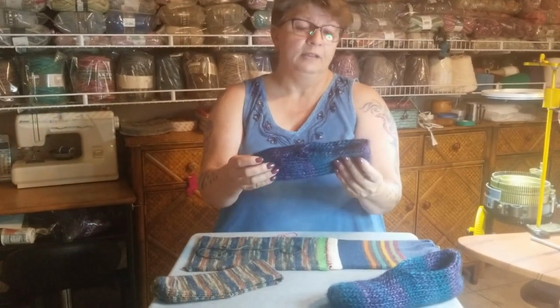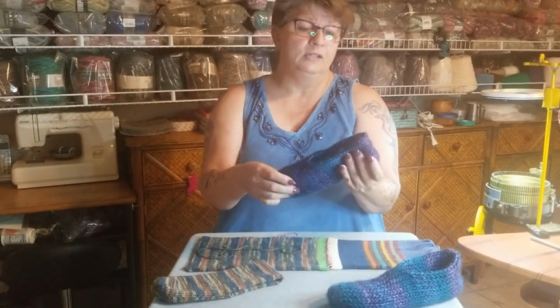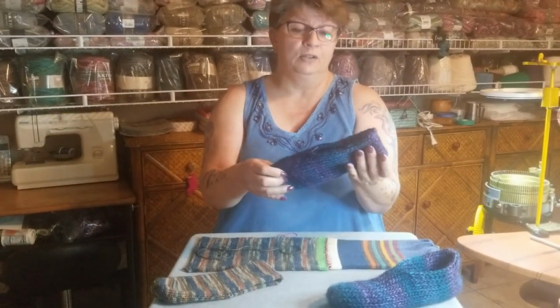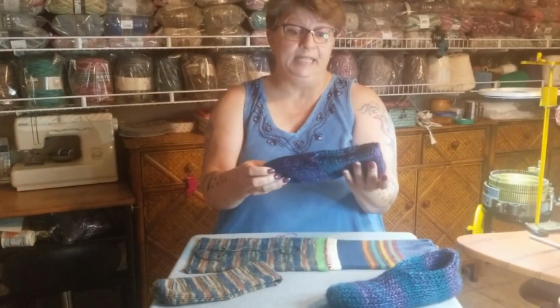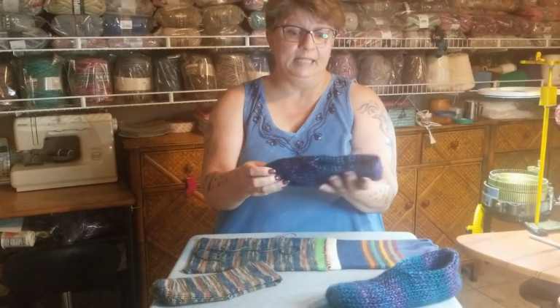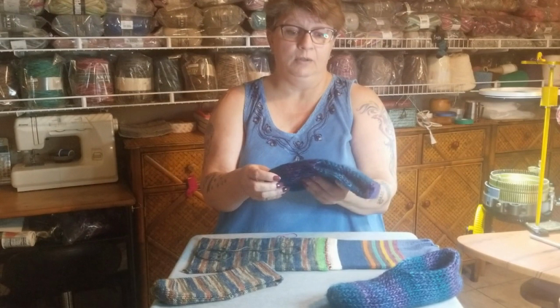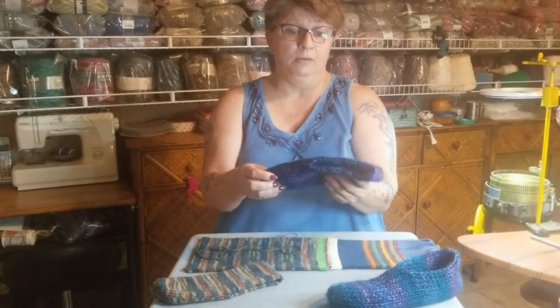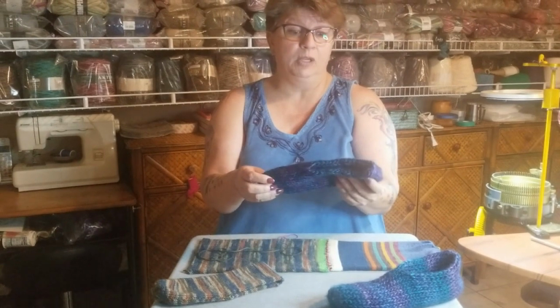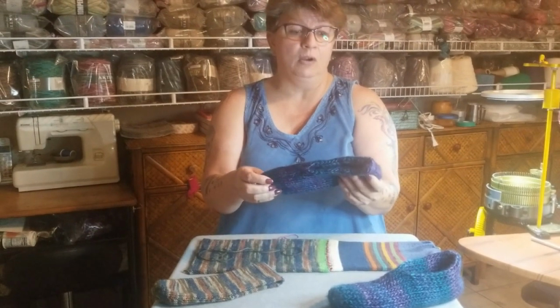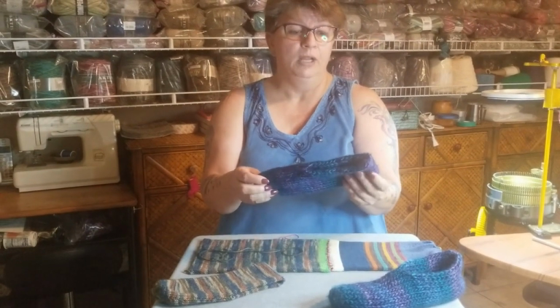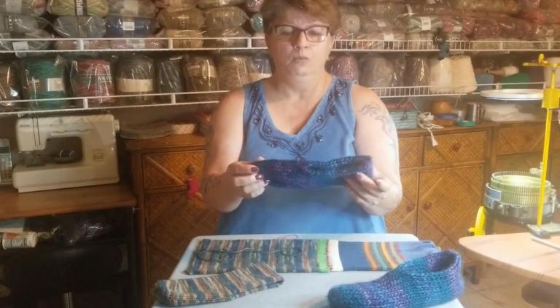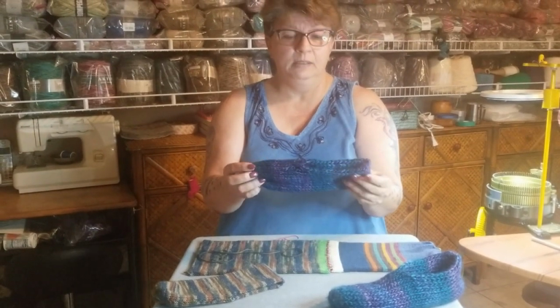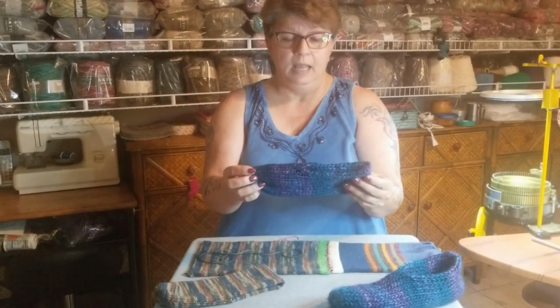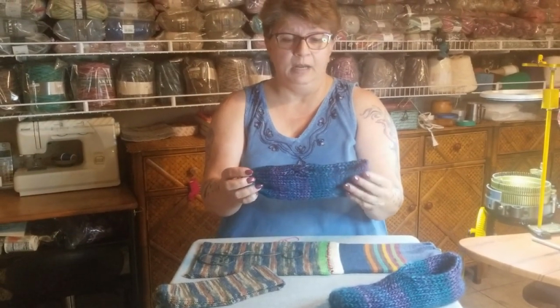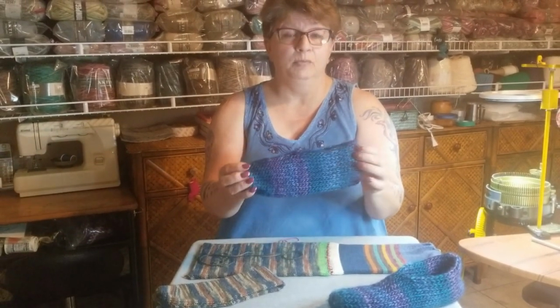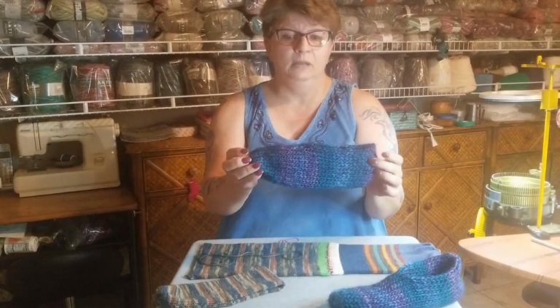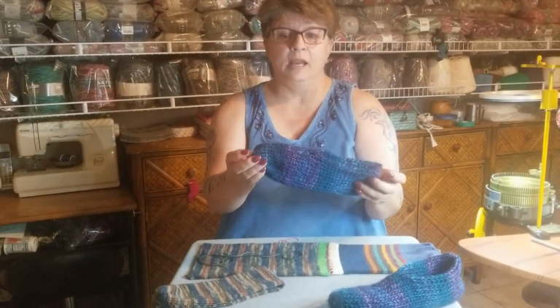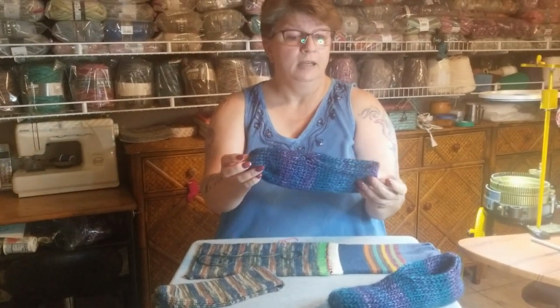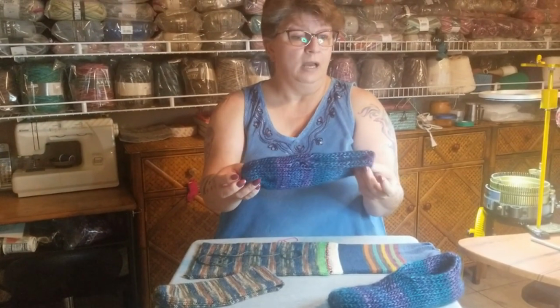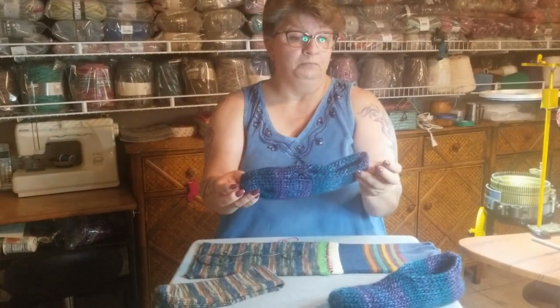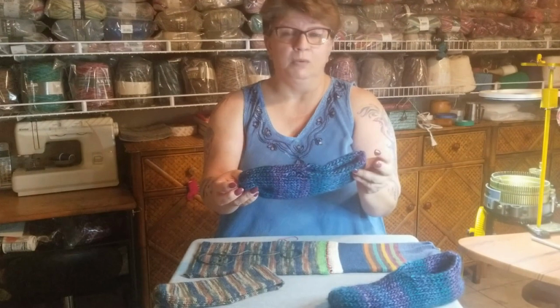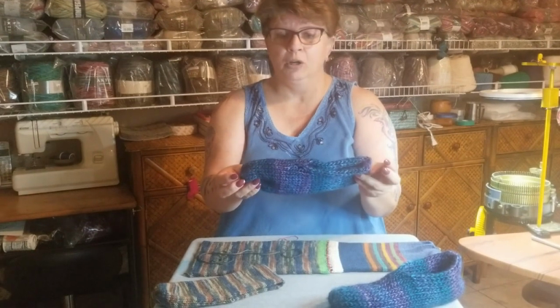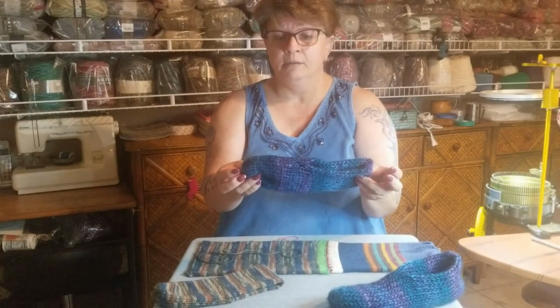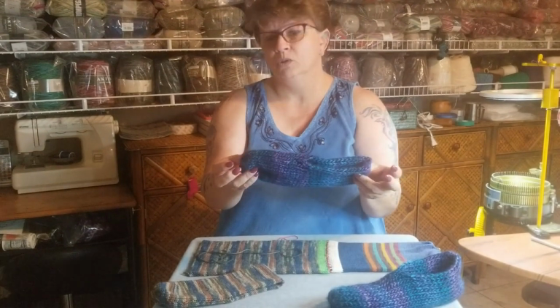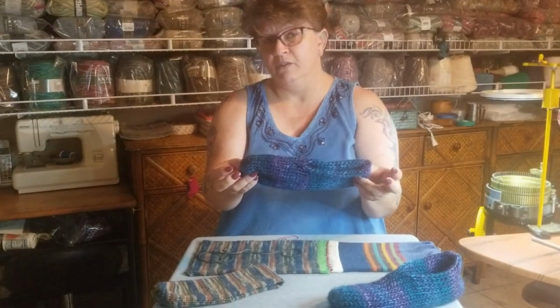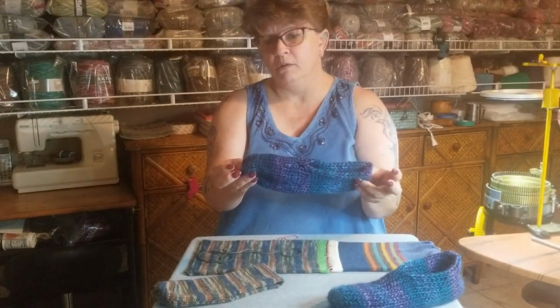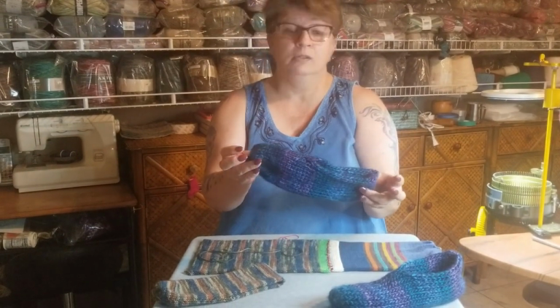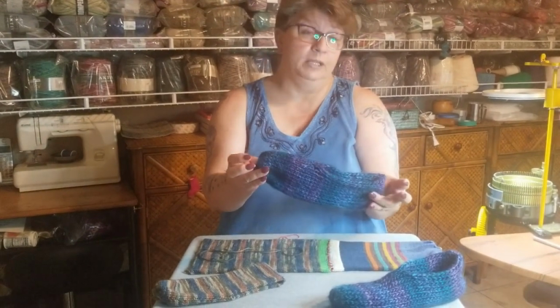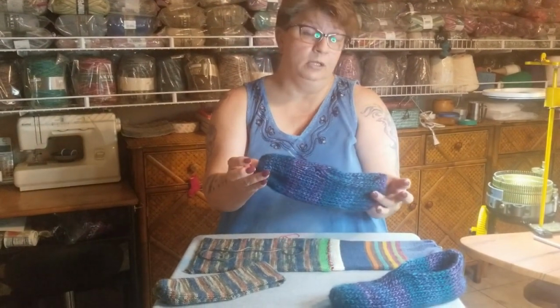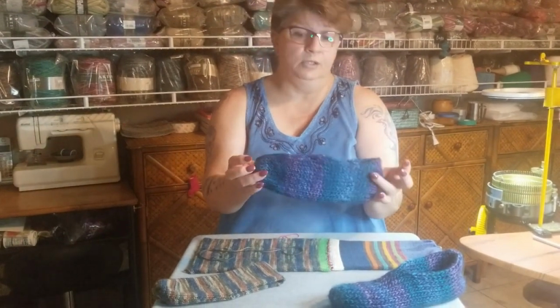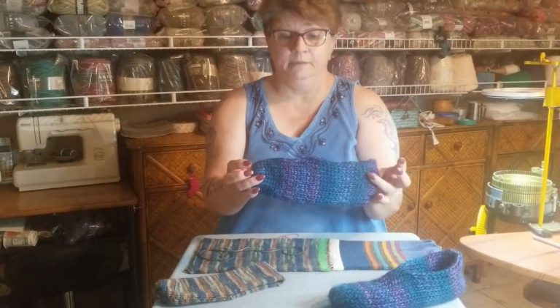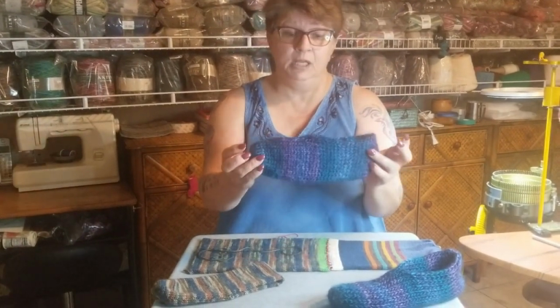This is done on the 46 with a bulky weight yarn in women's. What I simply did was I put waste yarn on, cranked out 40 rows, put waste yarn on again, and took it off the machine.